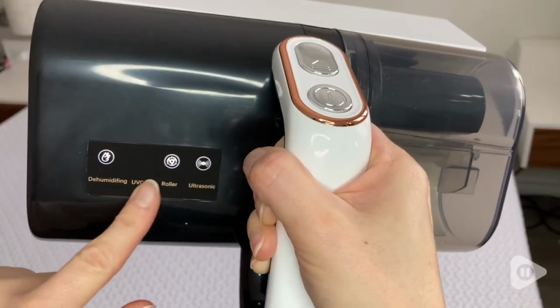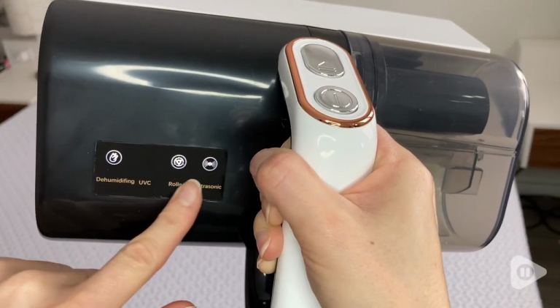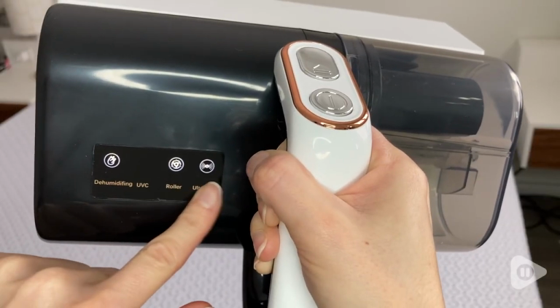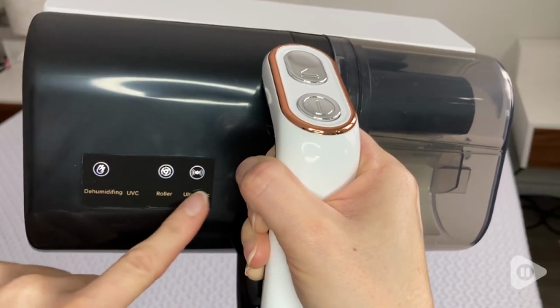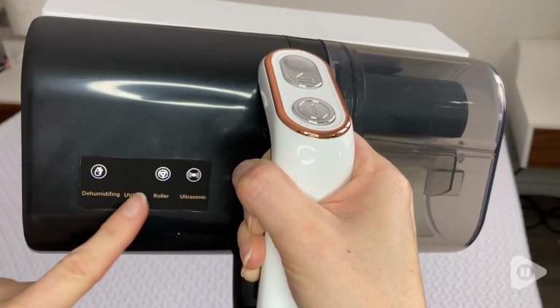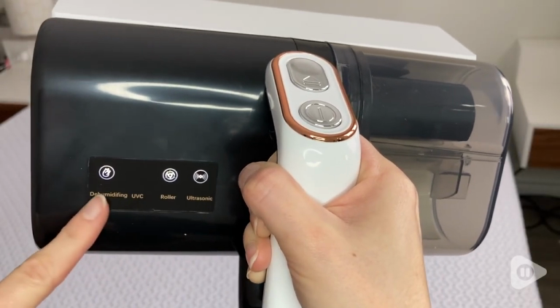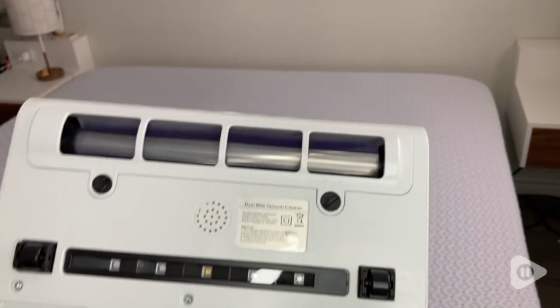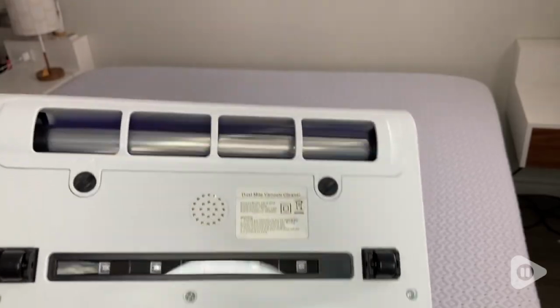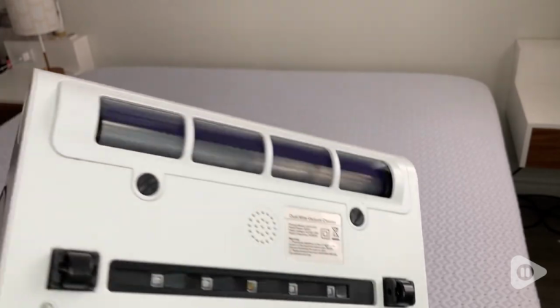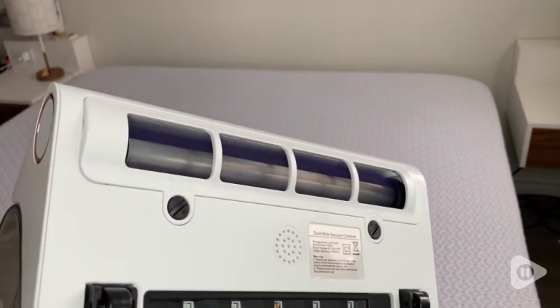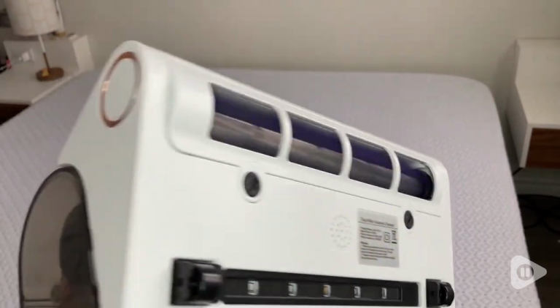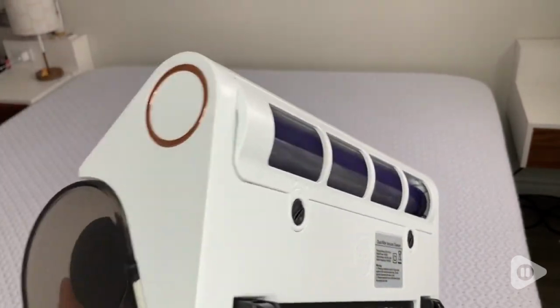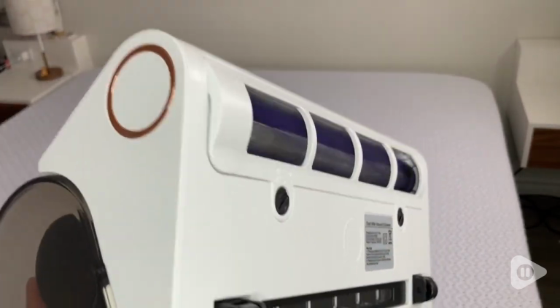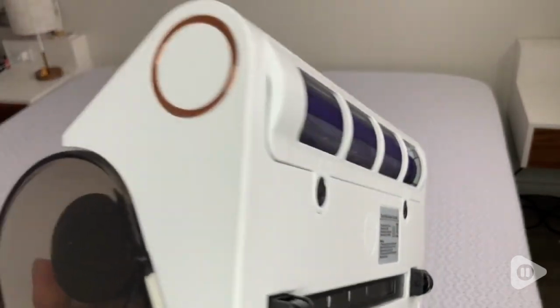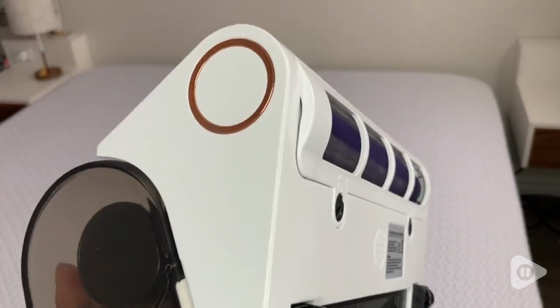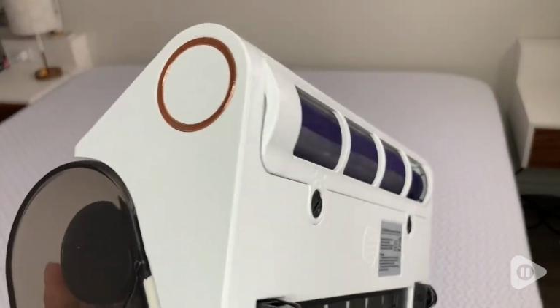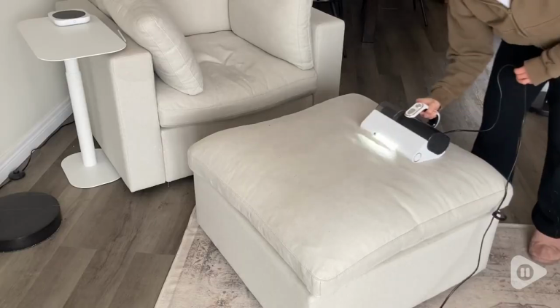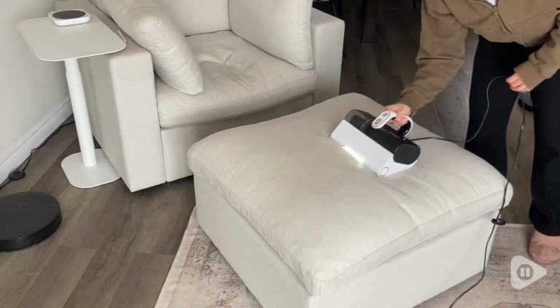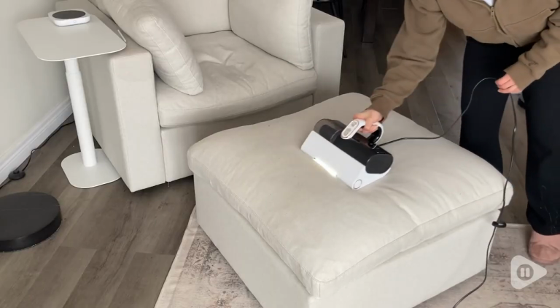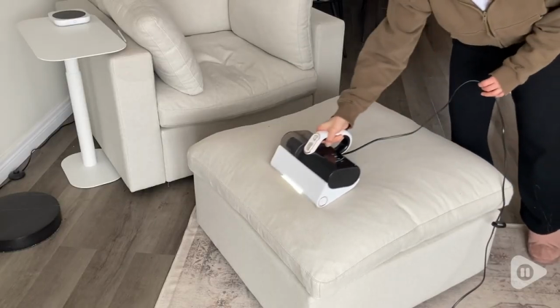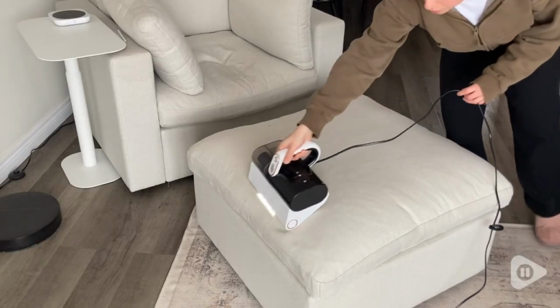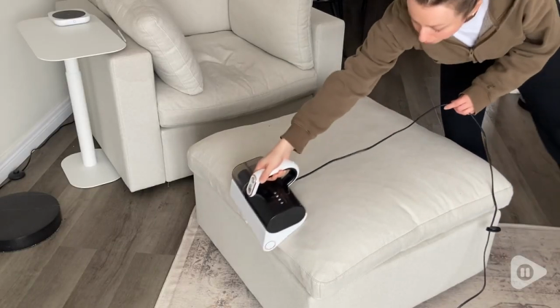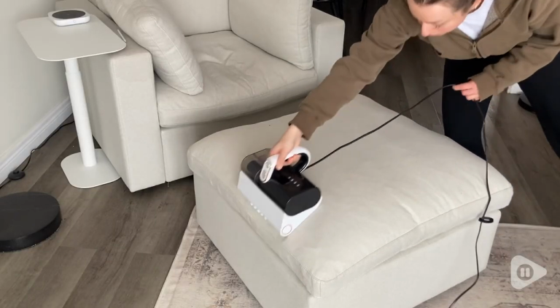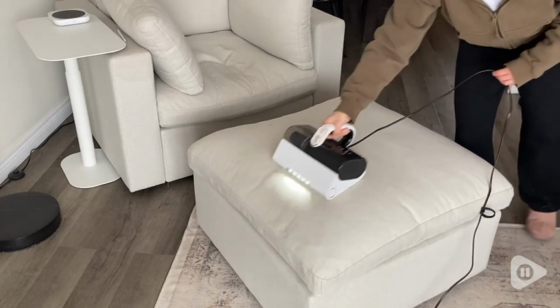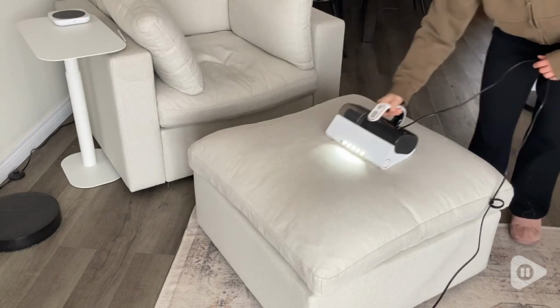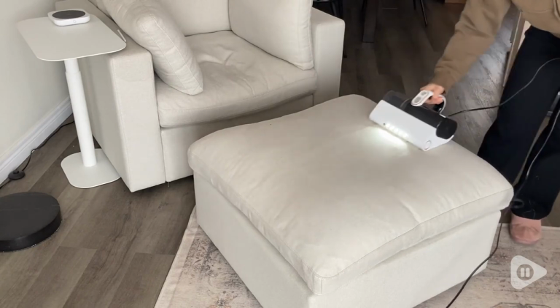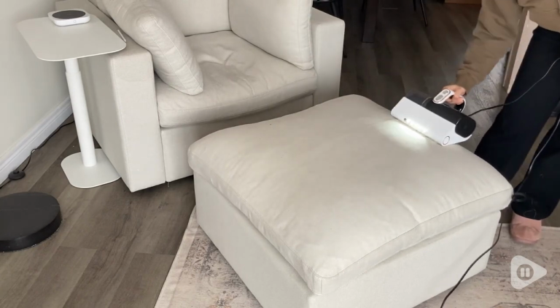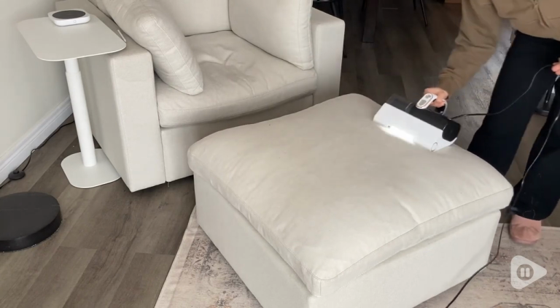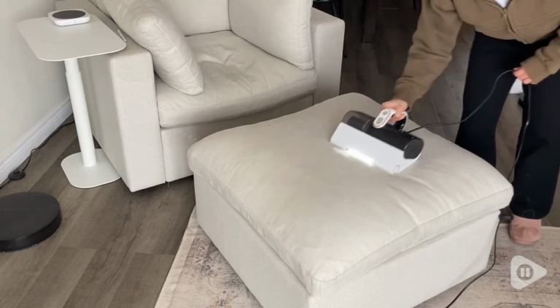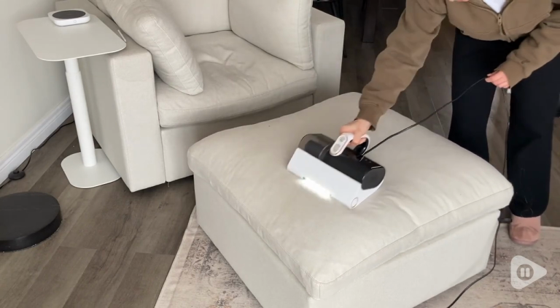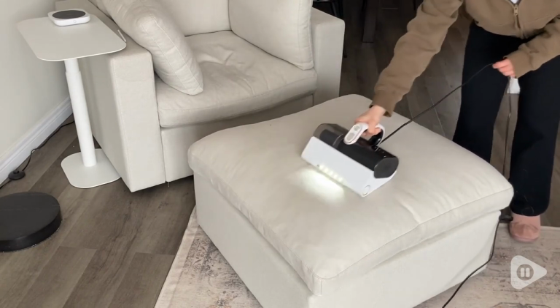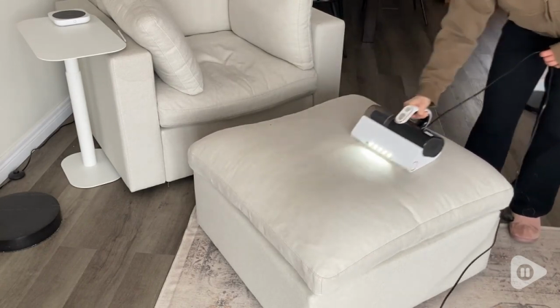I really like how it cleans and sanitizes in a few different ways. It has the rollers, the suction, and the UV light all functioning and working together, not to mention the heat function too.